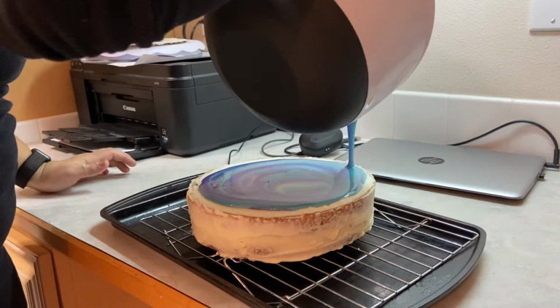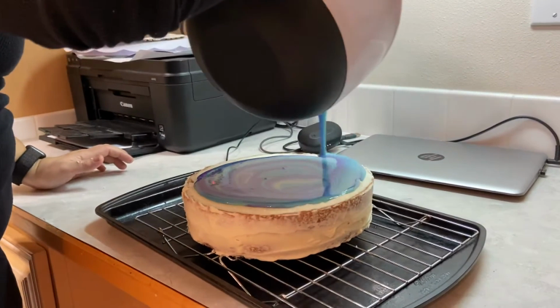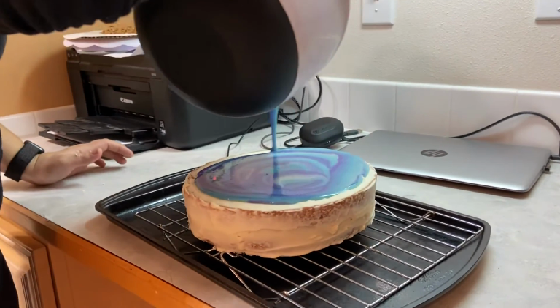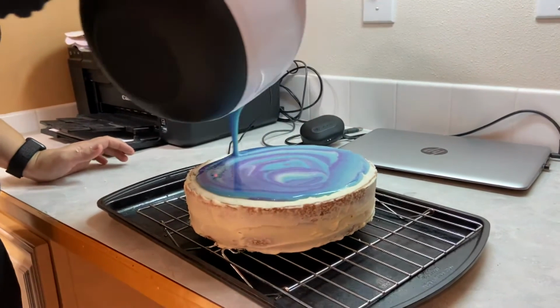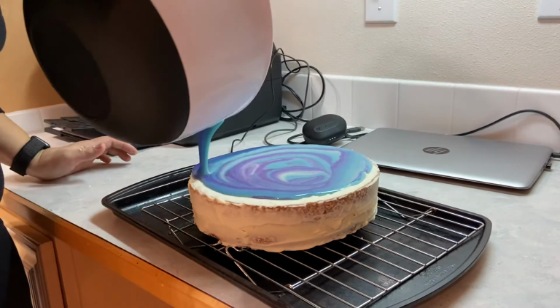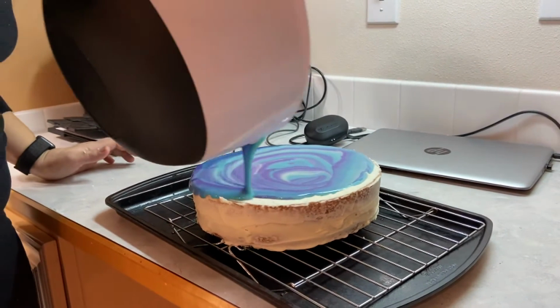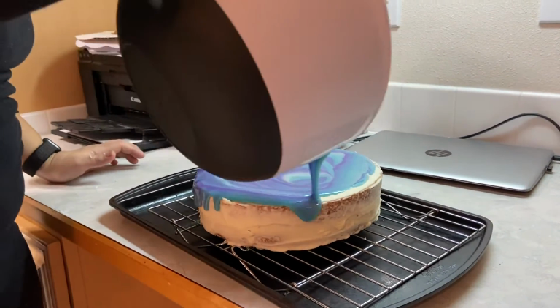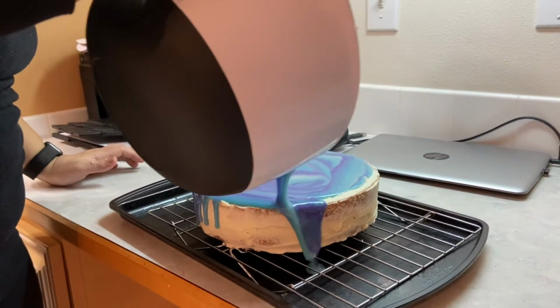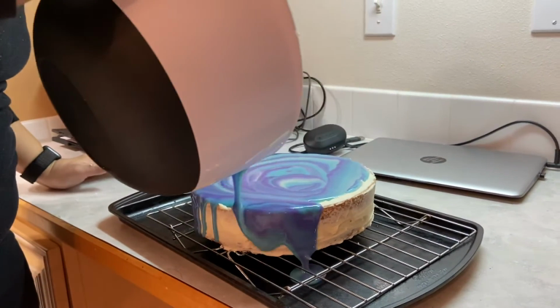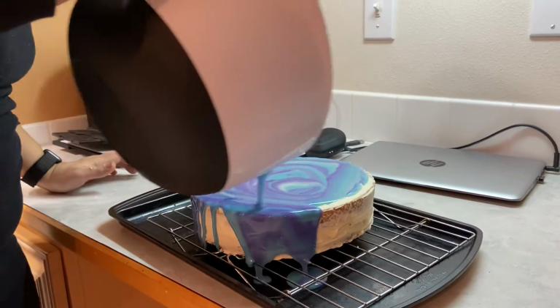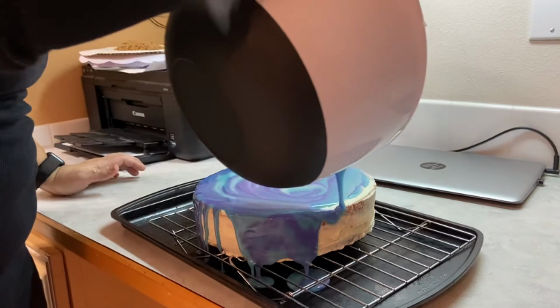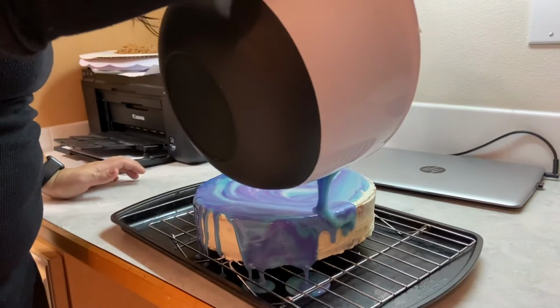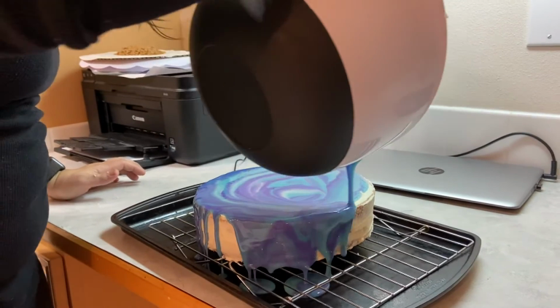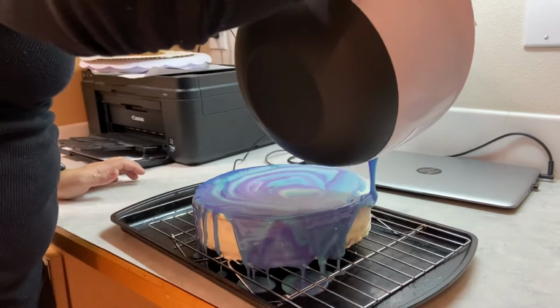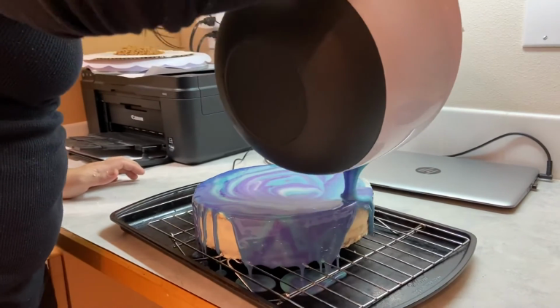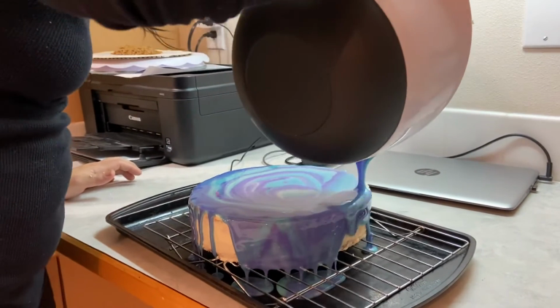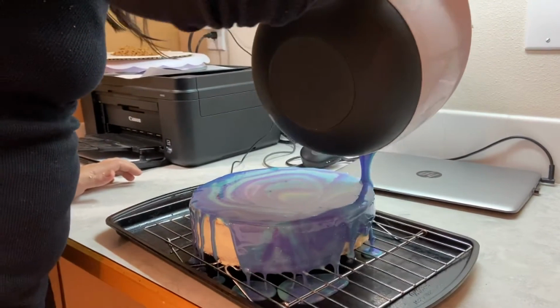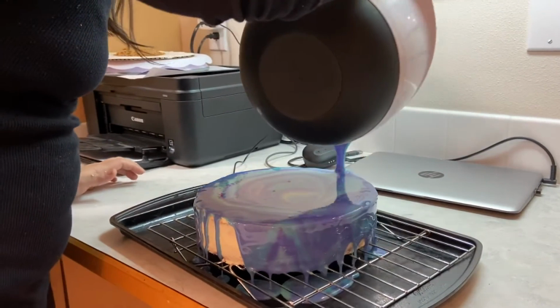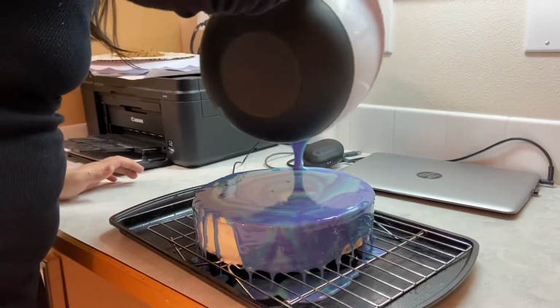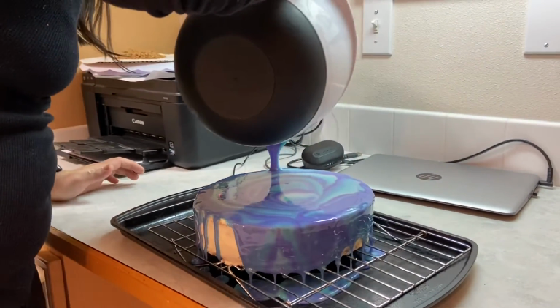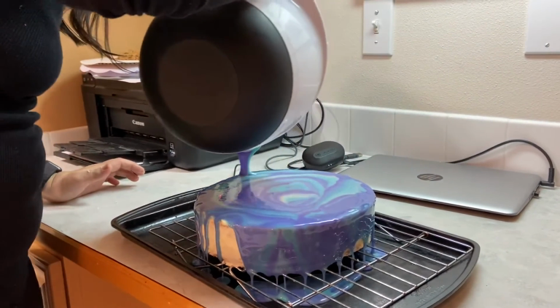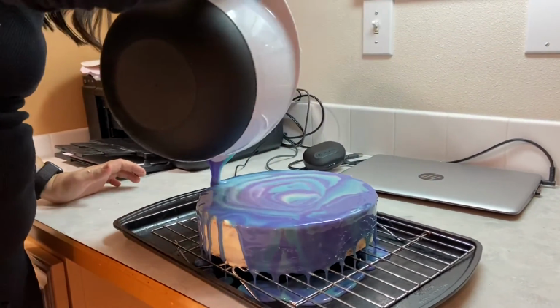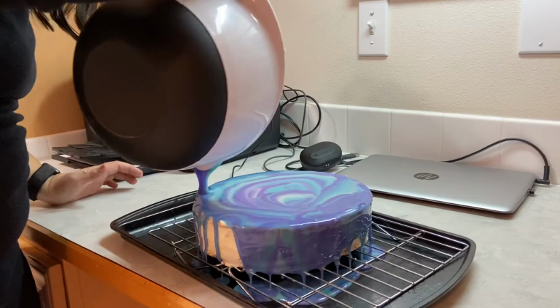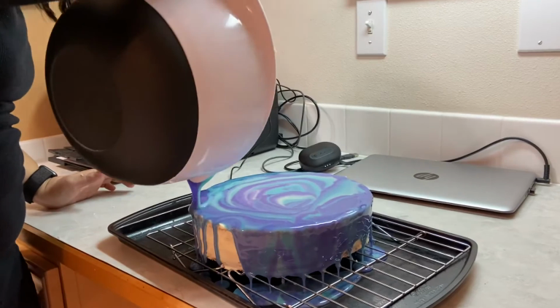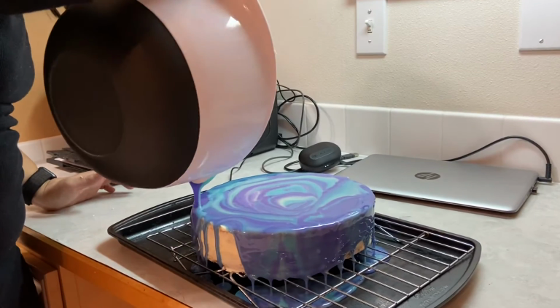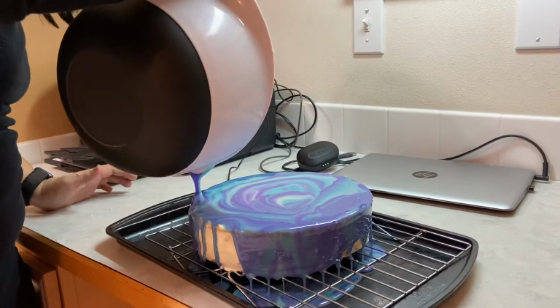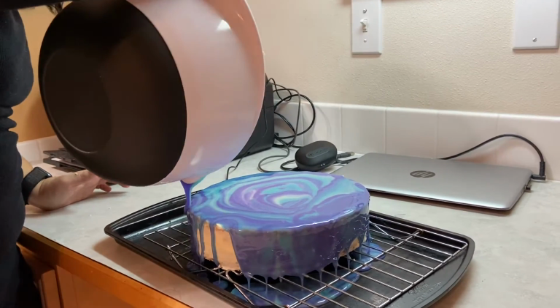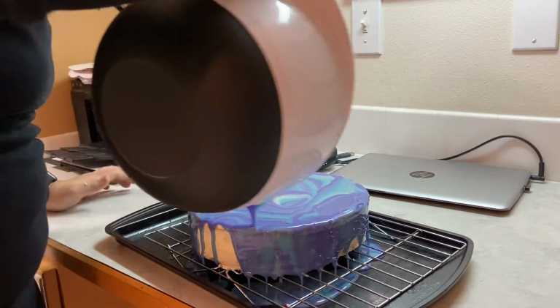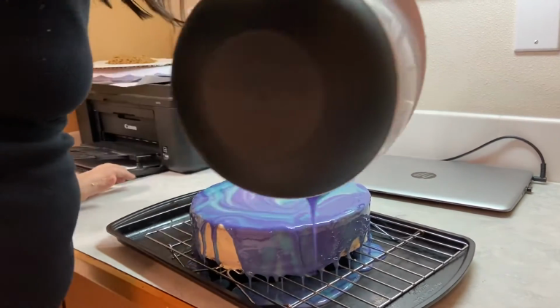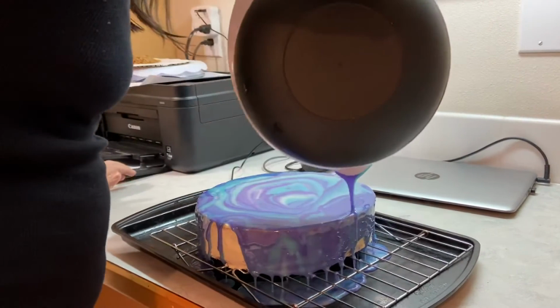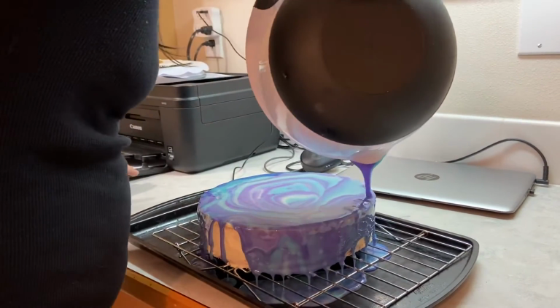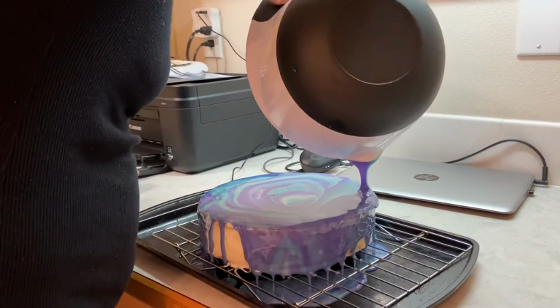Your two favorite colors. Yeah. Oh, that looks so cool. It looks so cool. Mom, it's working. It is — it's not just soaking in. It looks pretty, doesn't it?